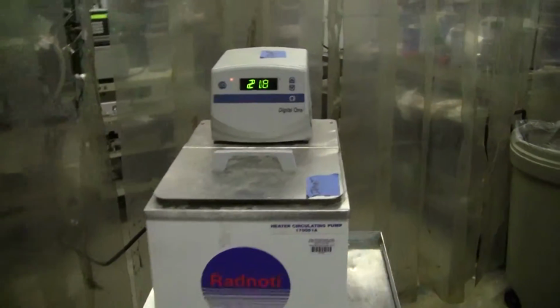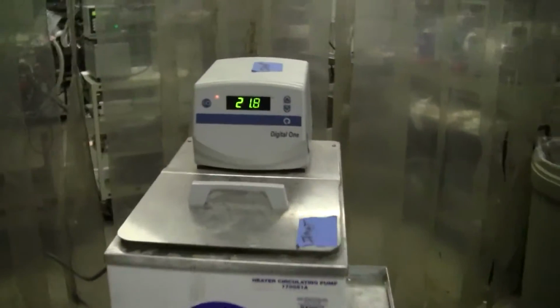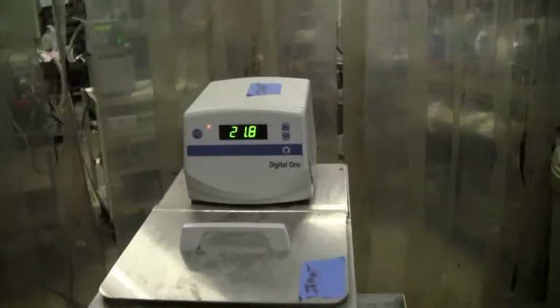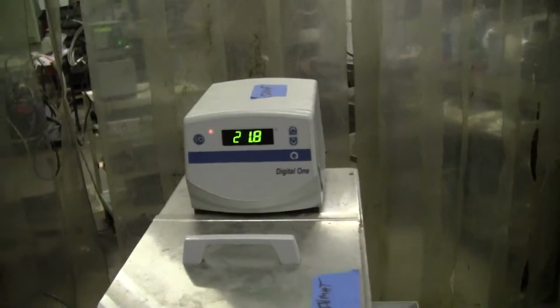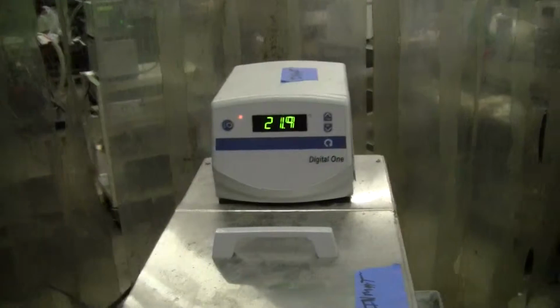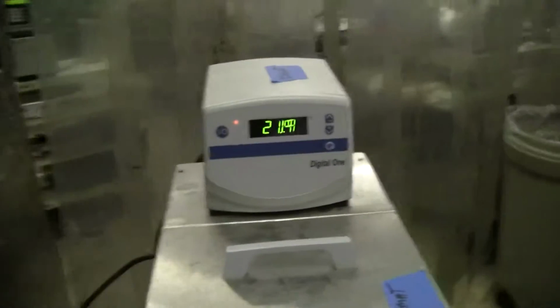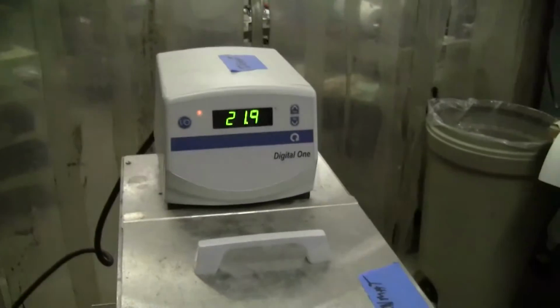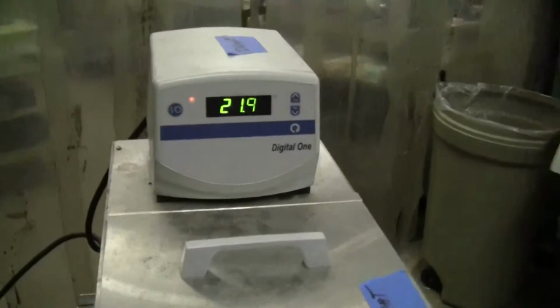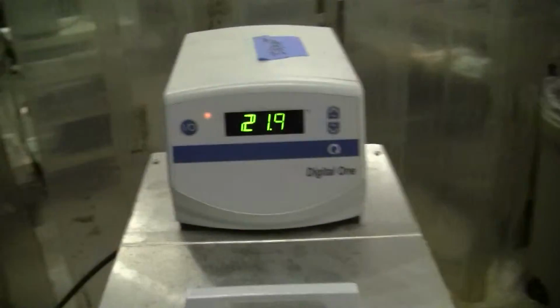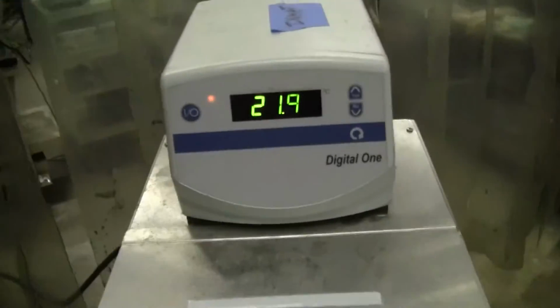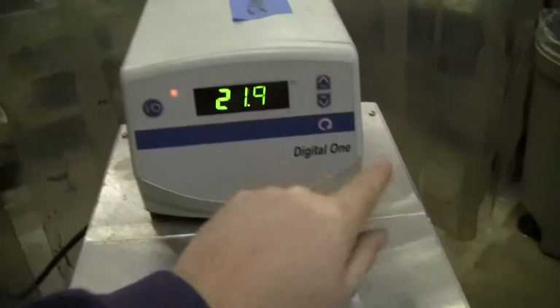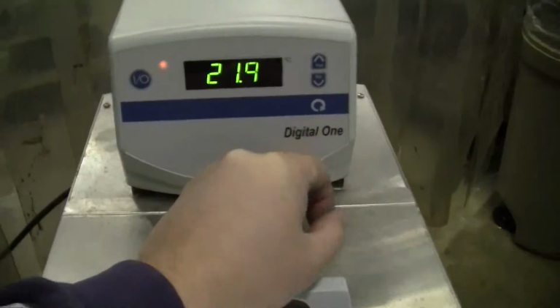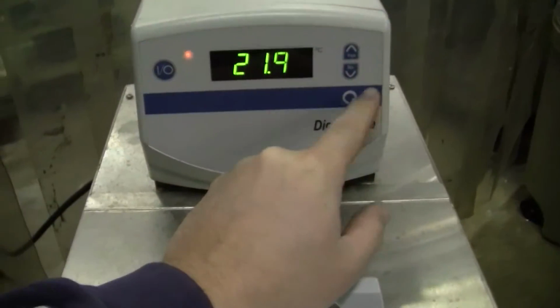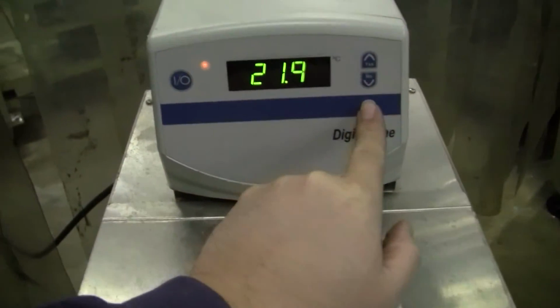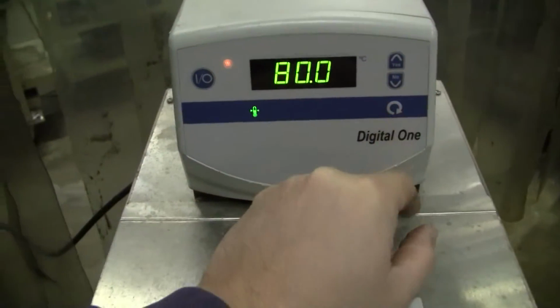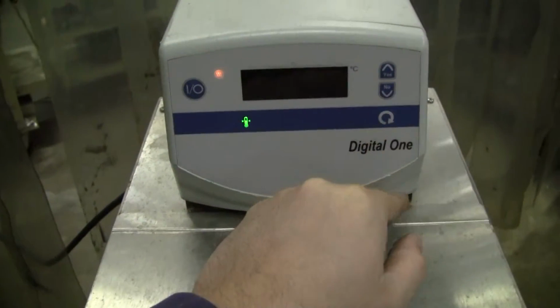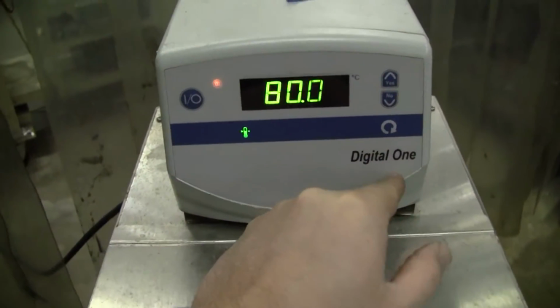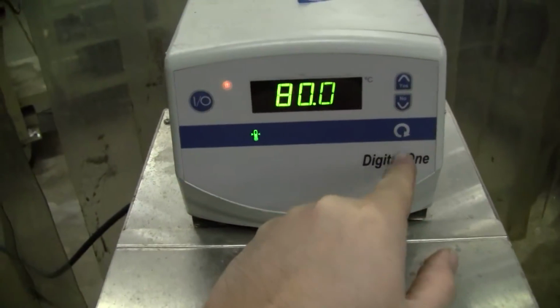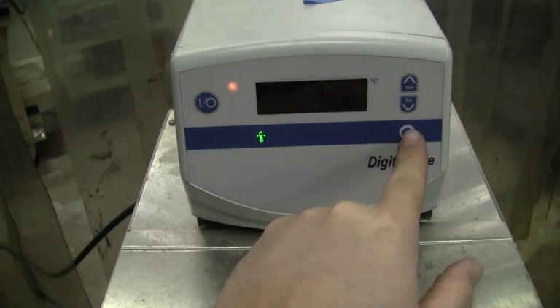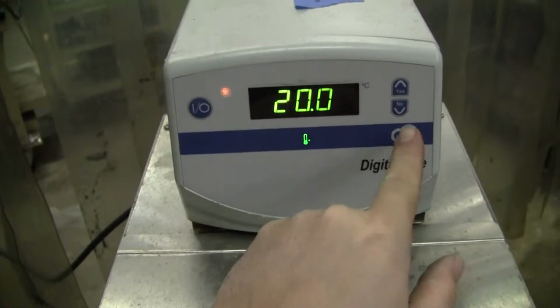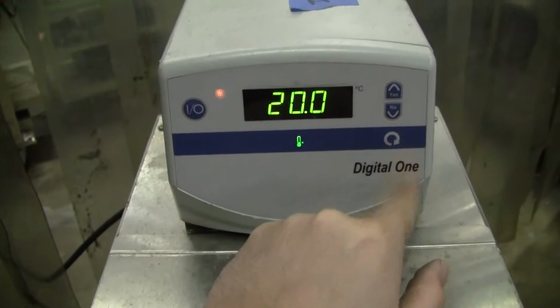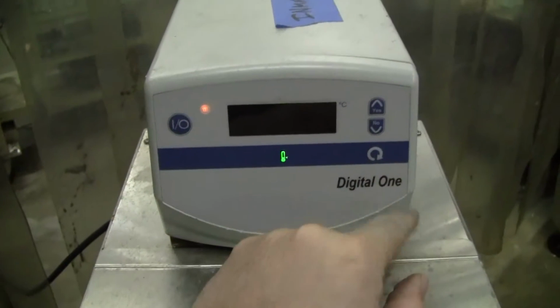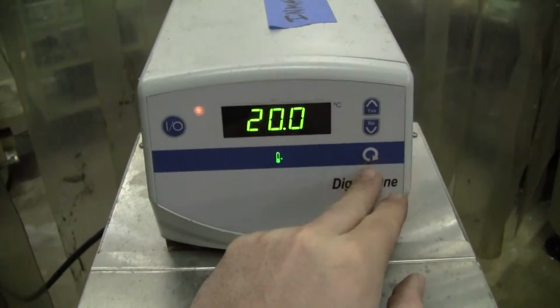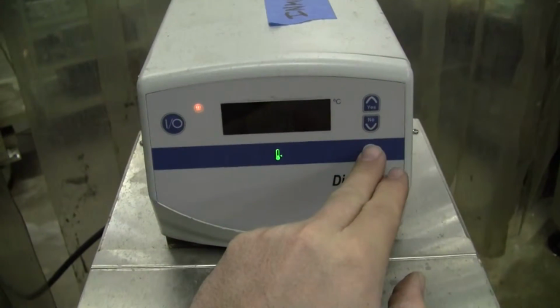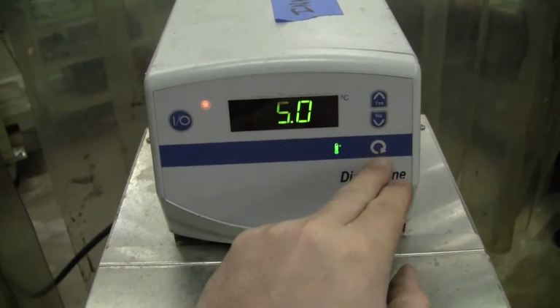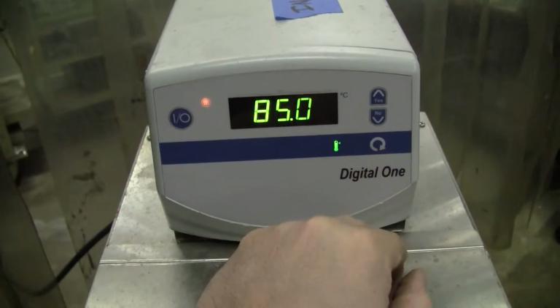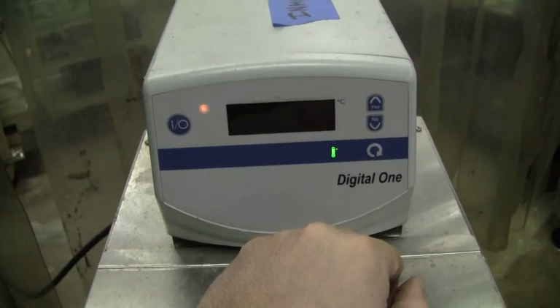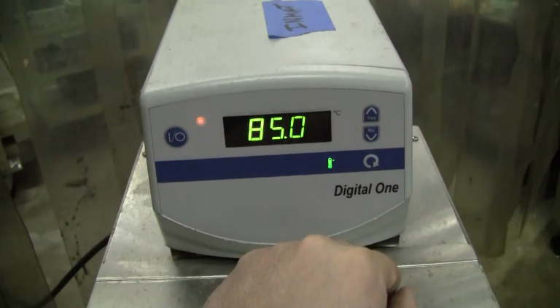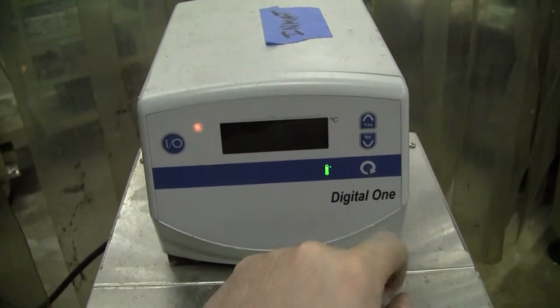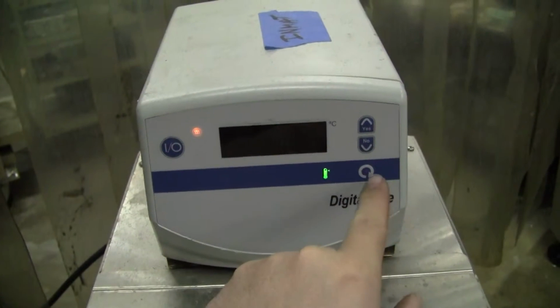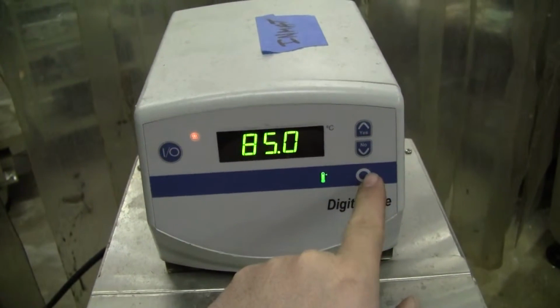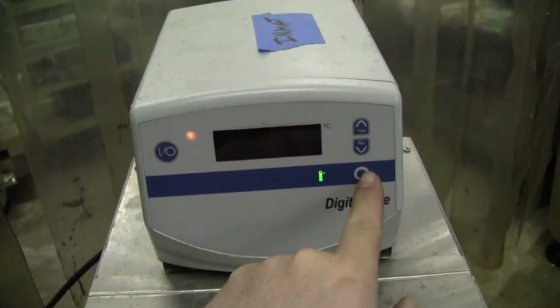This bath goes up to 200 degrees C. Very quickly, you'll scroll through with the set points at 80, the low is at 20, and the high is at 85.